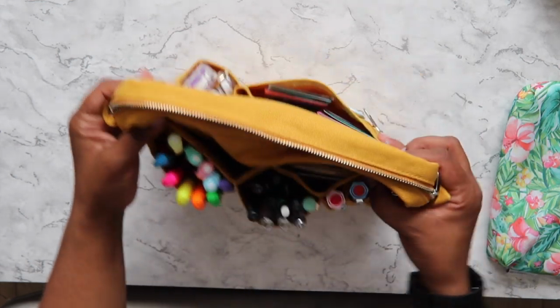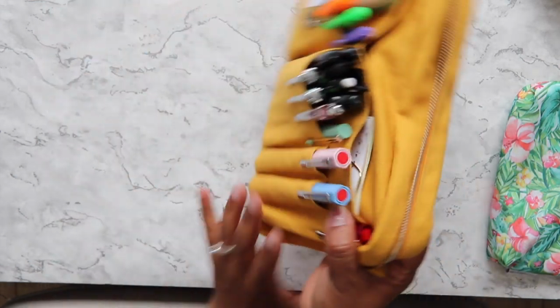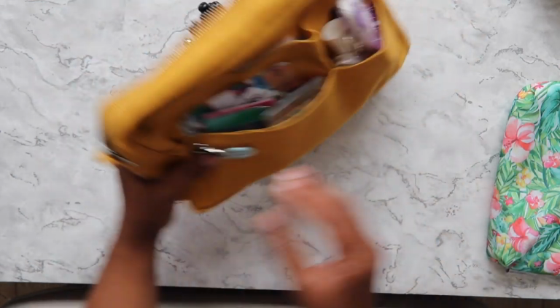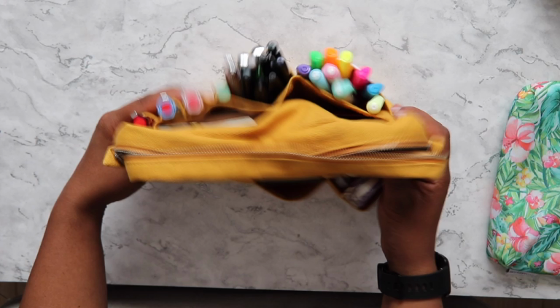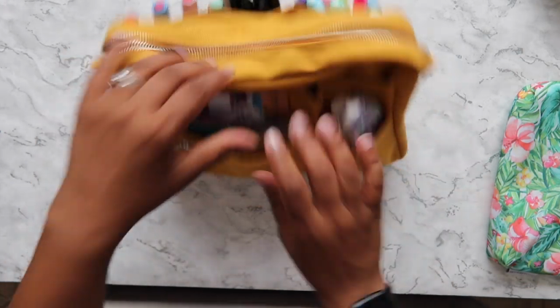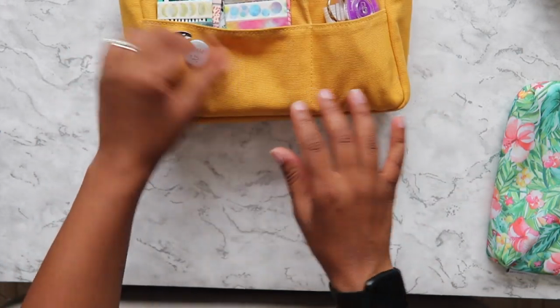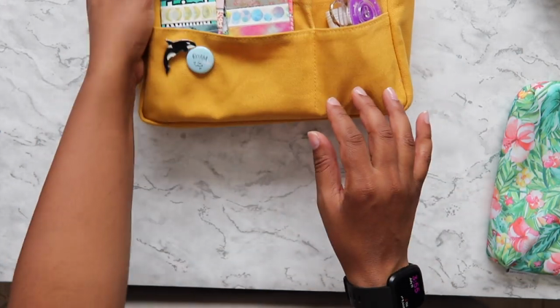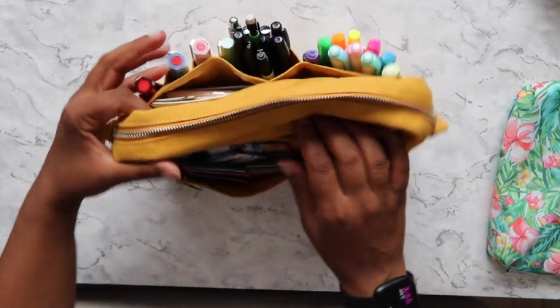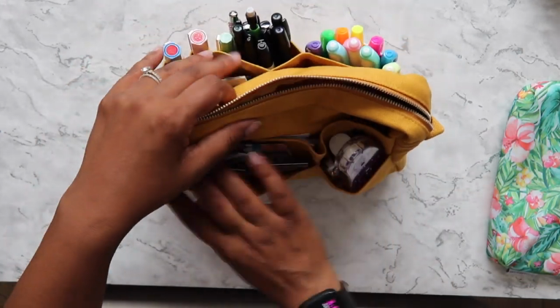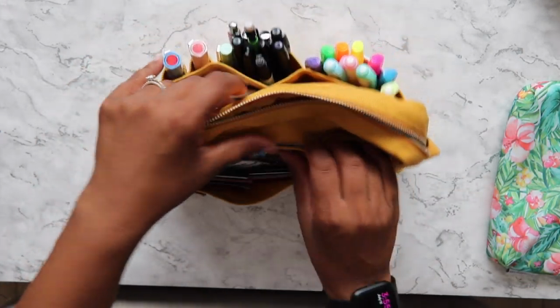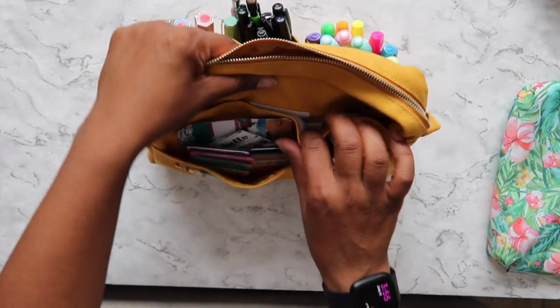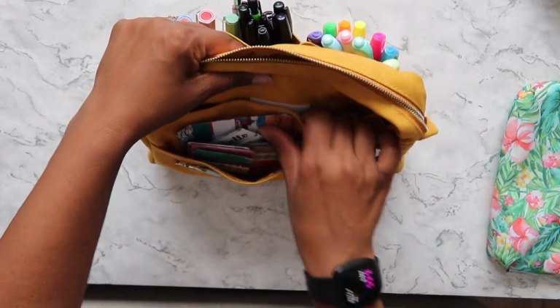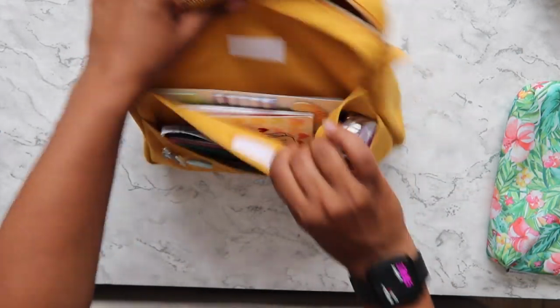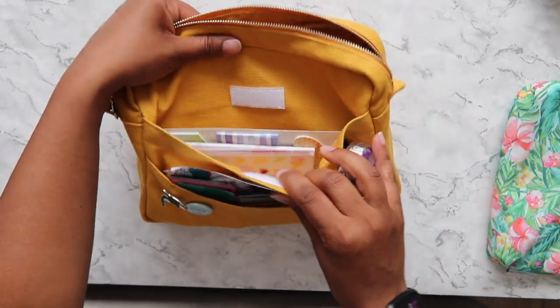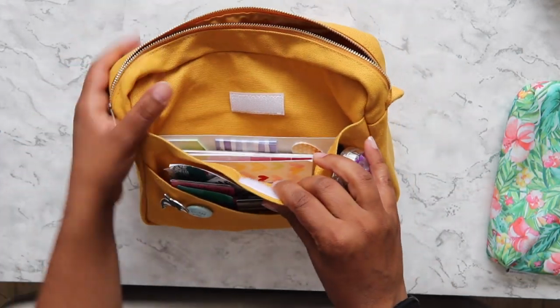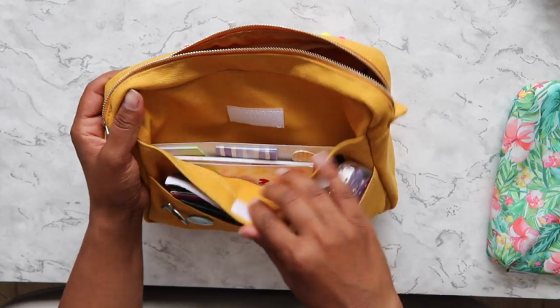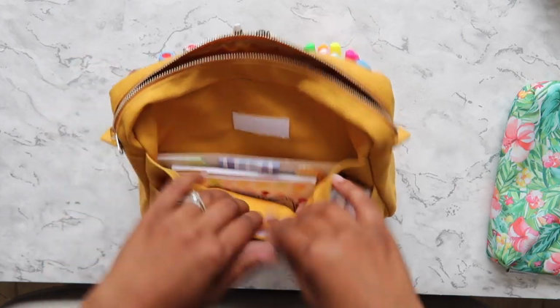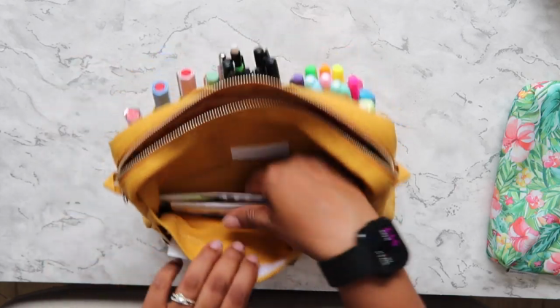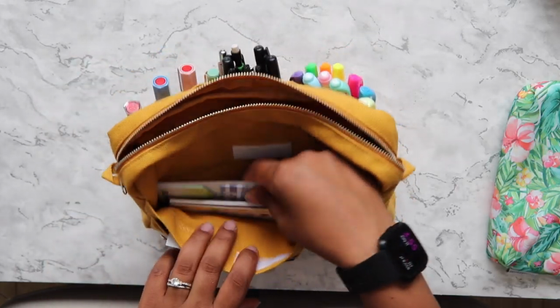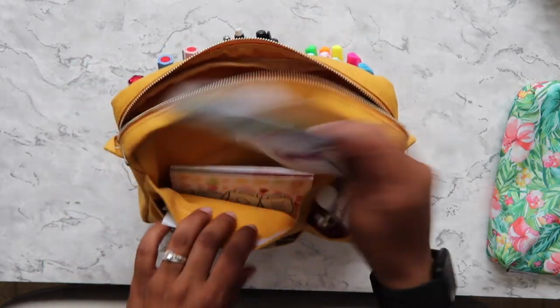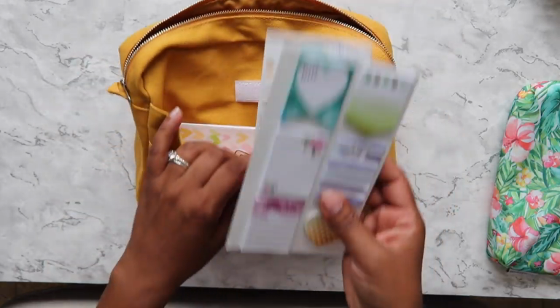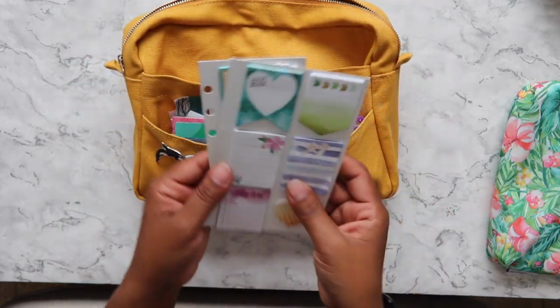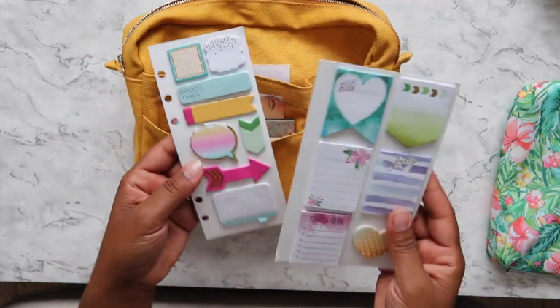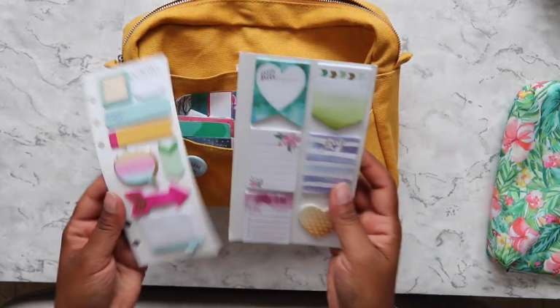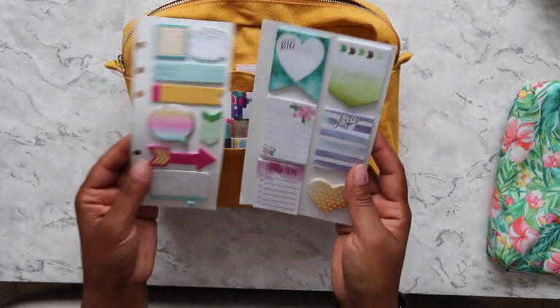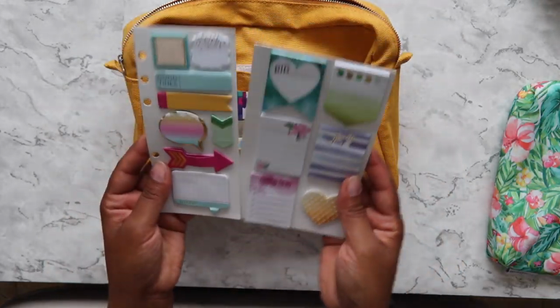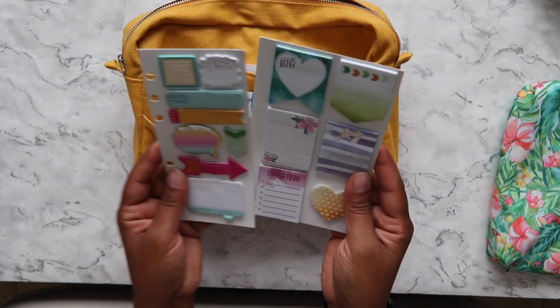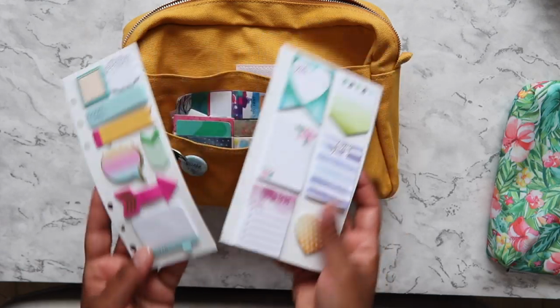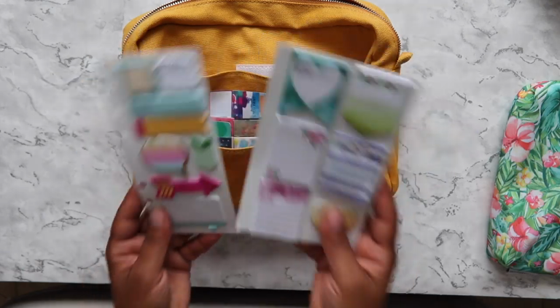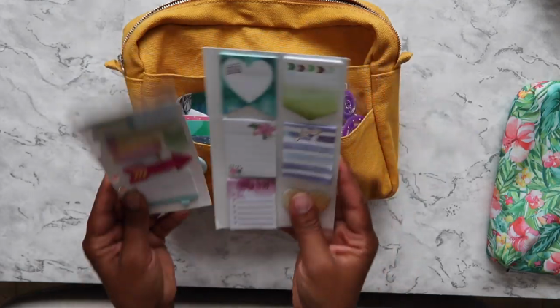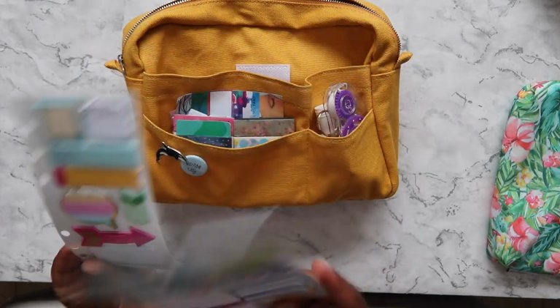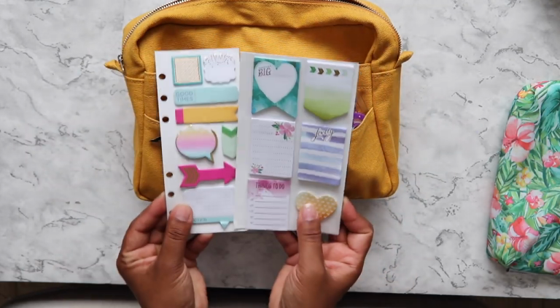On the other side there is this big pocket here, and I have more sticky notes.